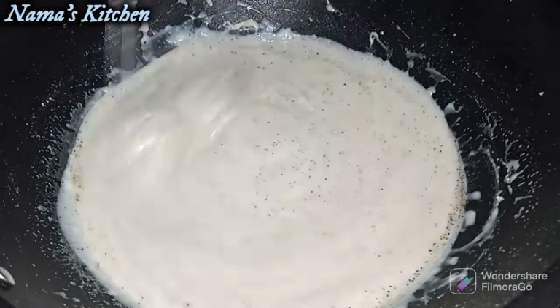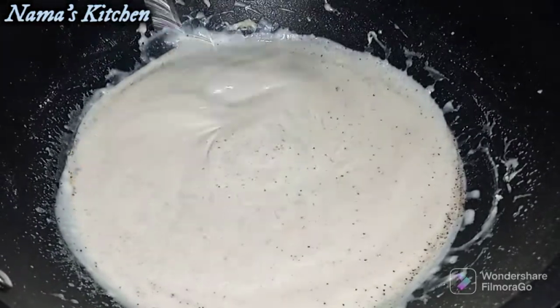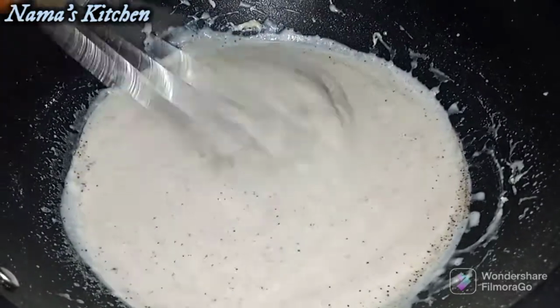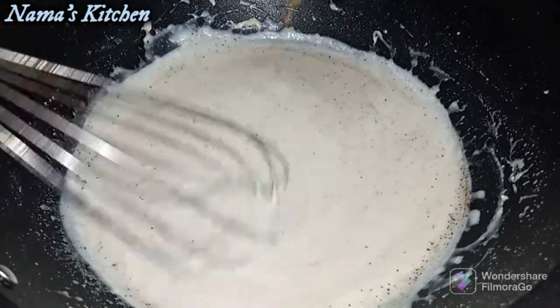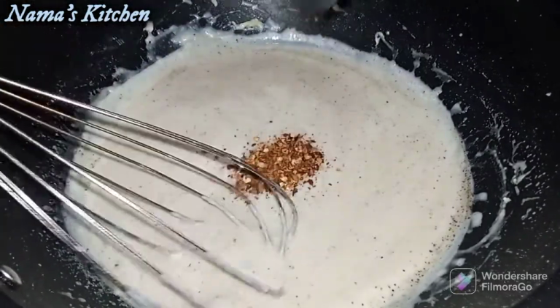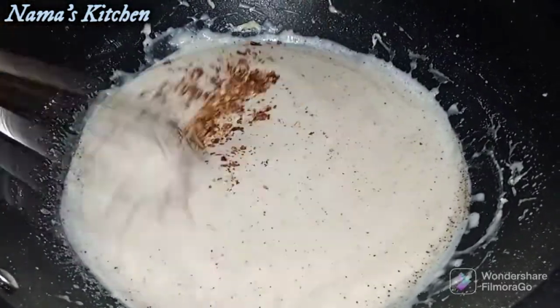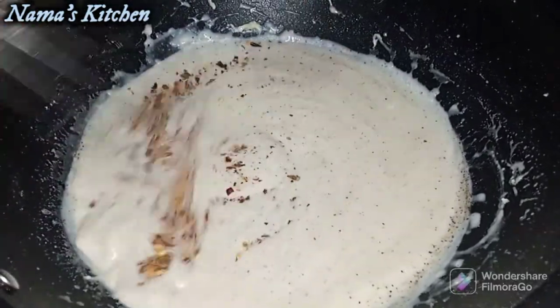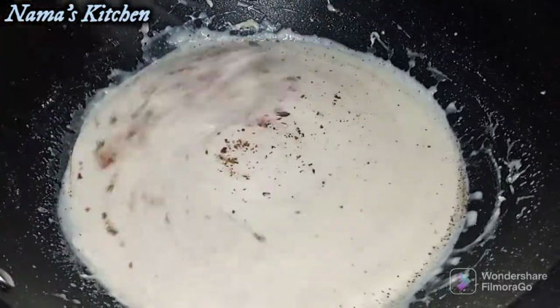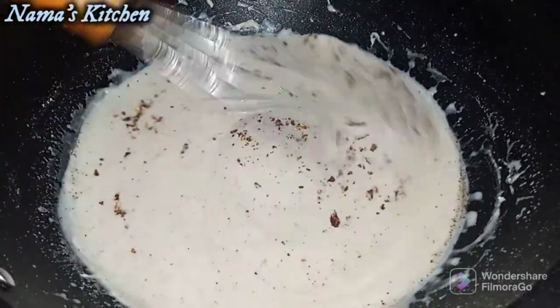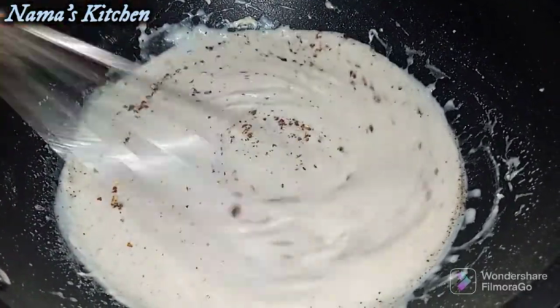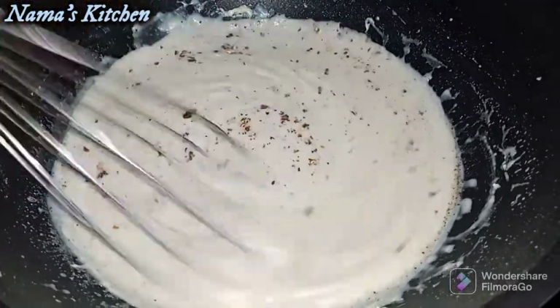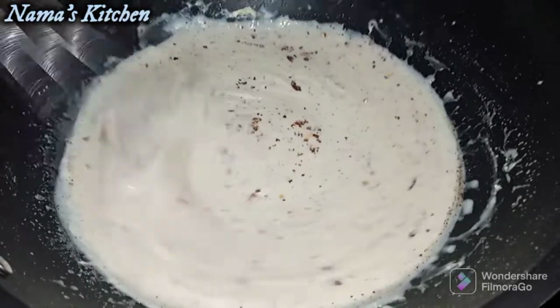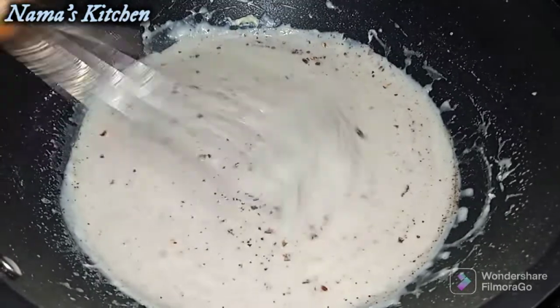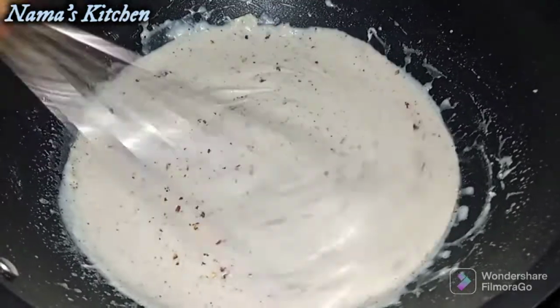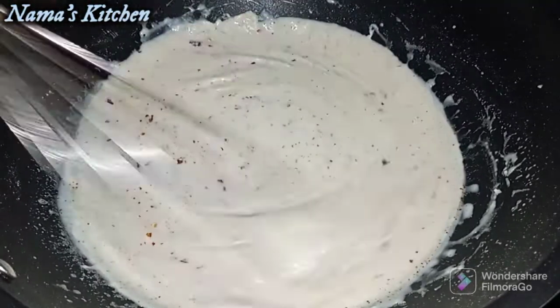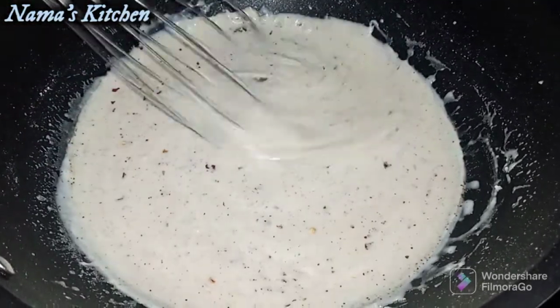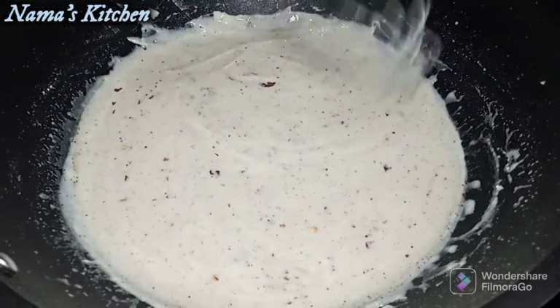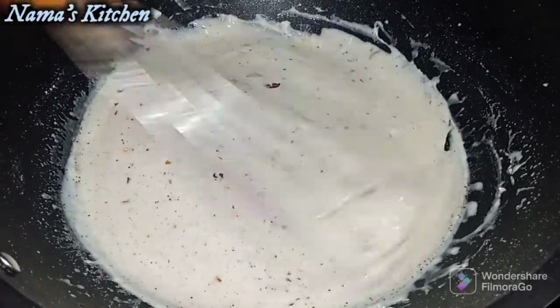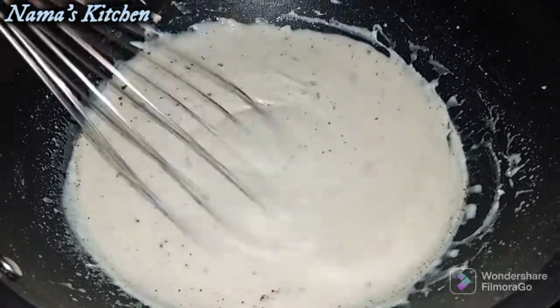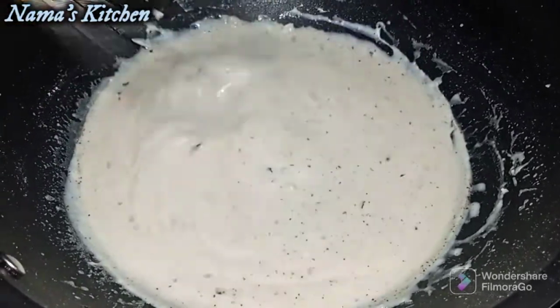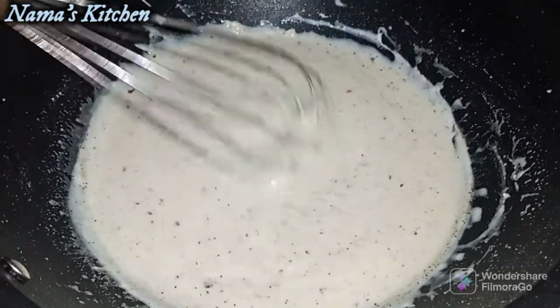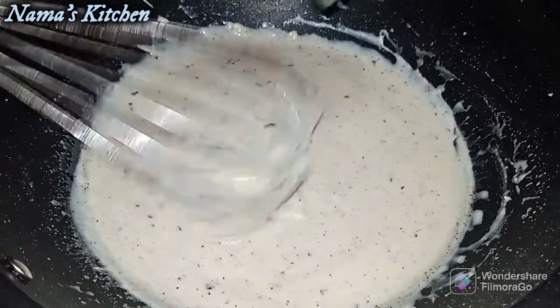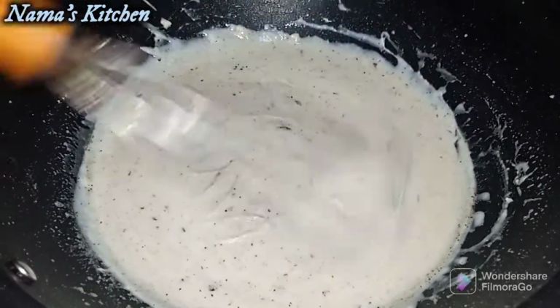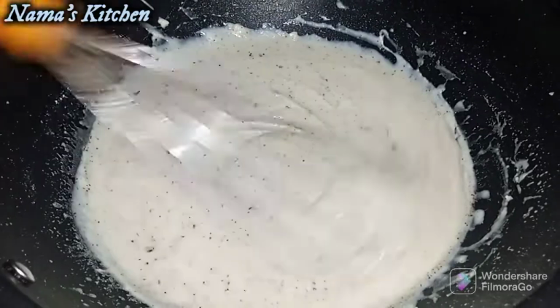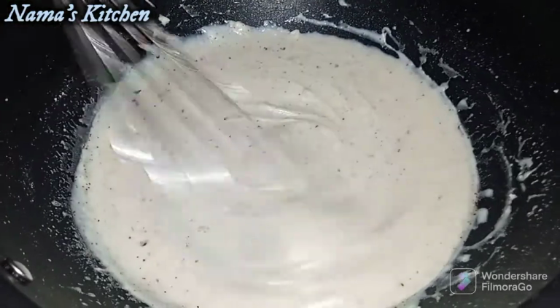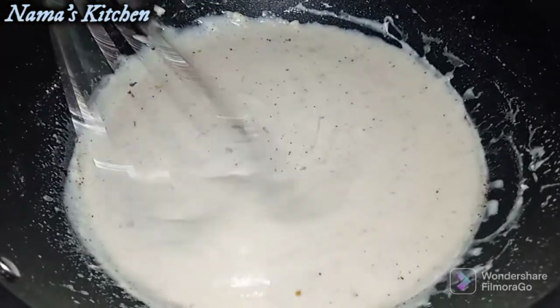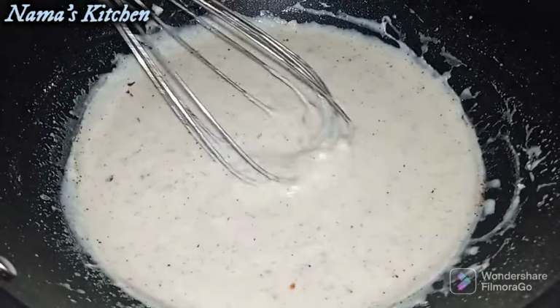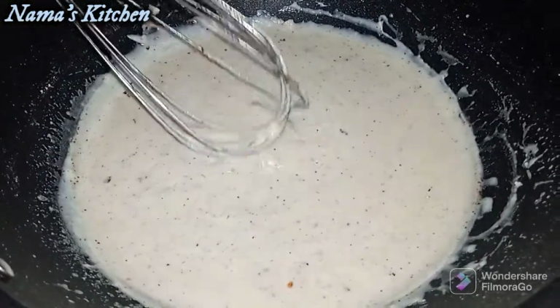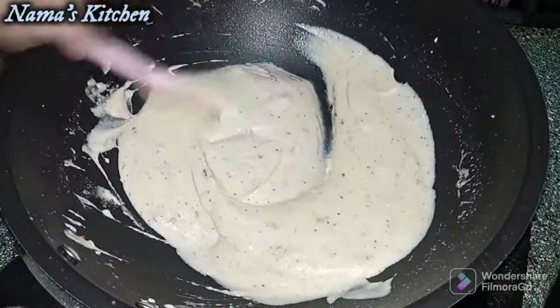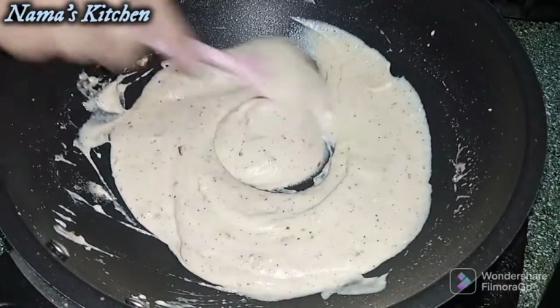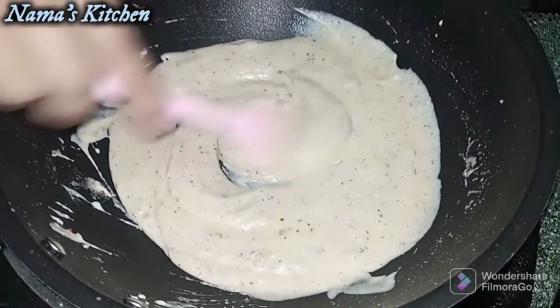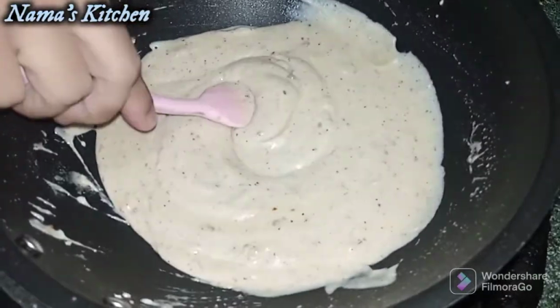Then we will add the chili flakes. I will show you how the sauce is prepared — the sauce is now ready.